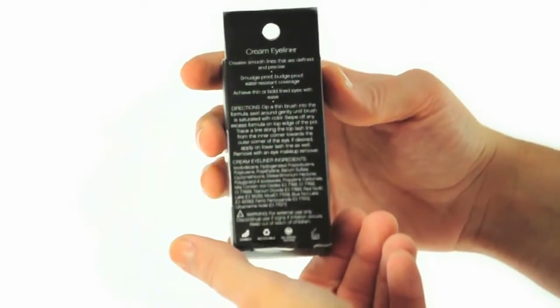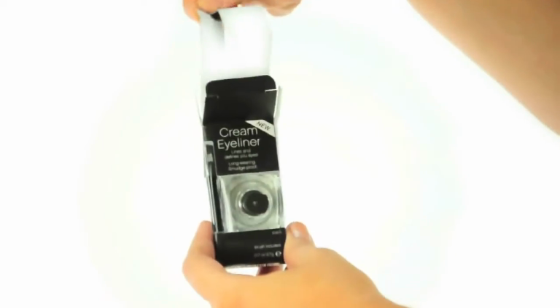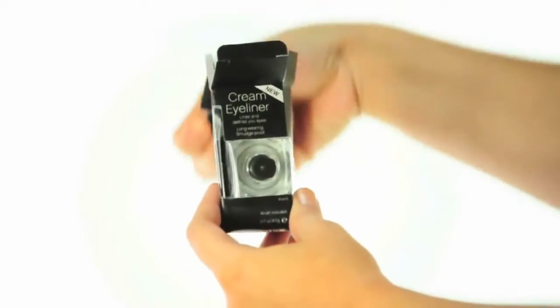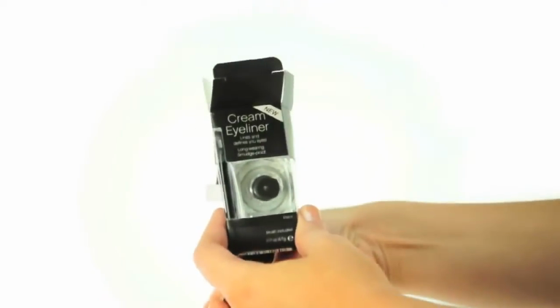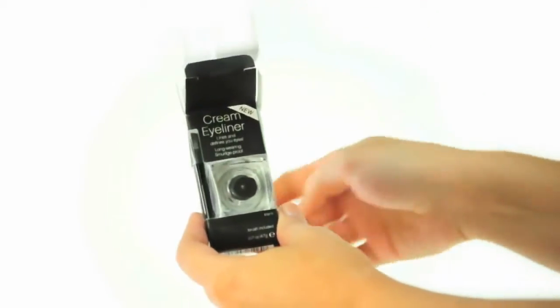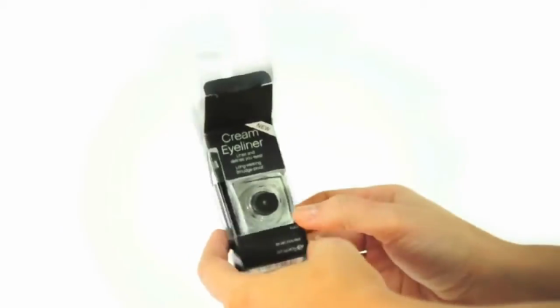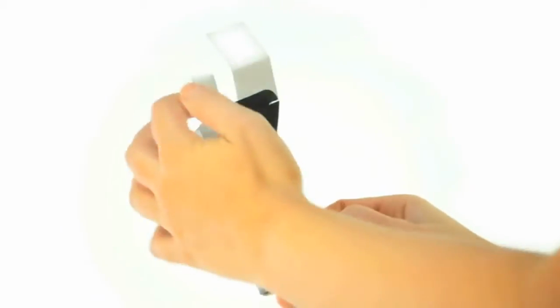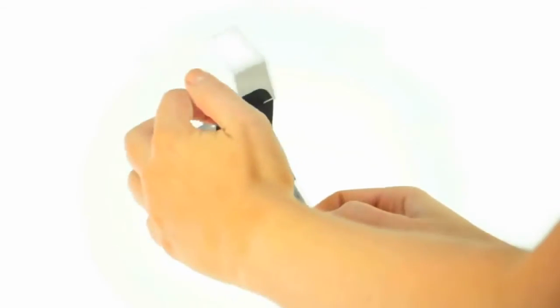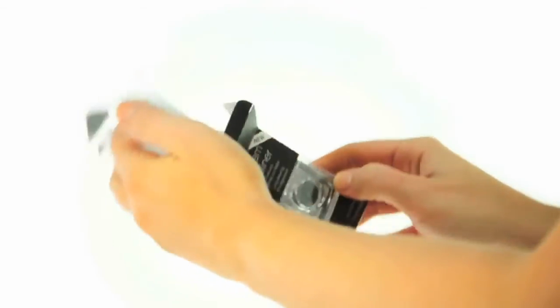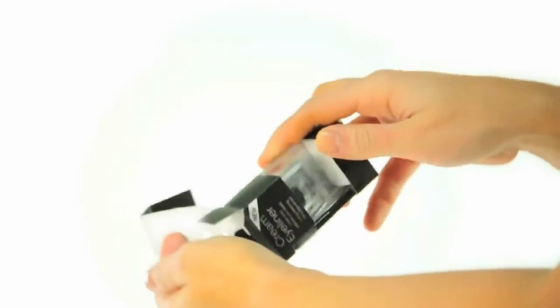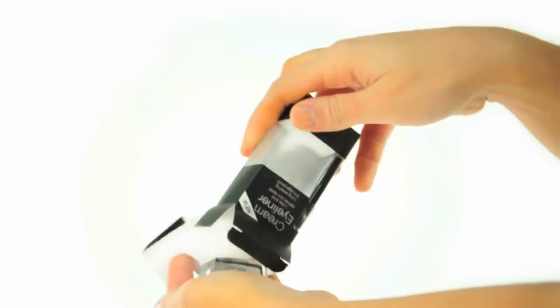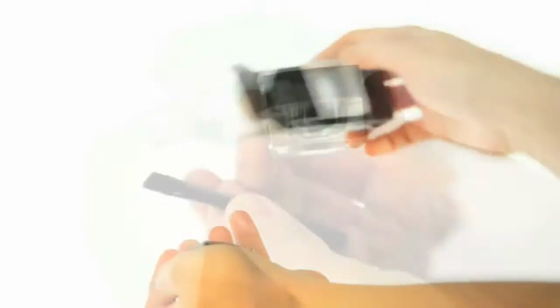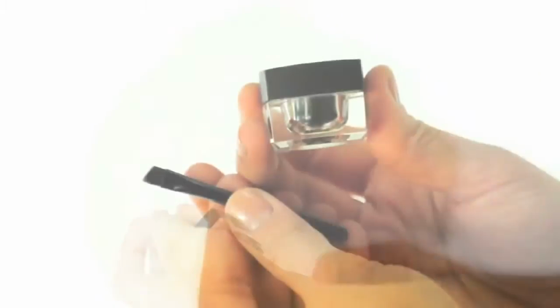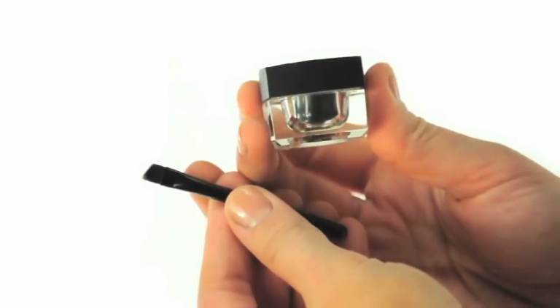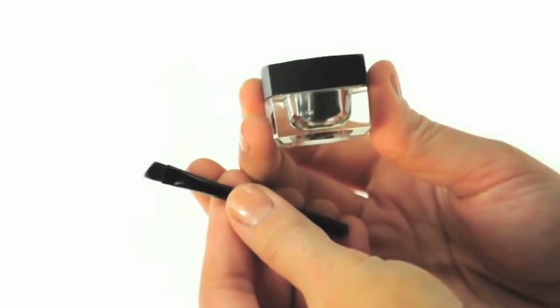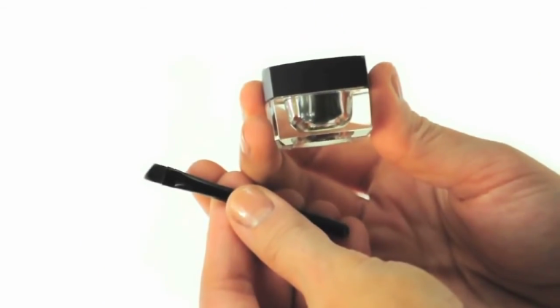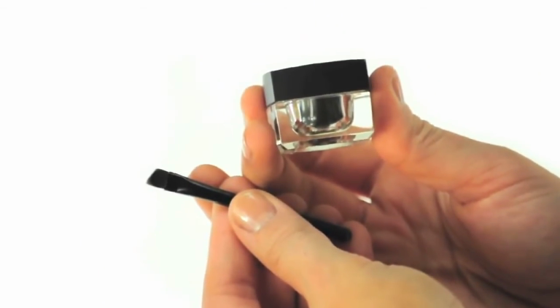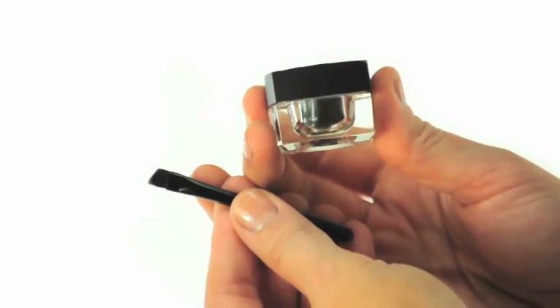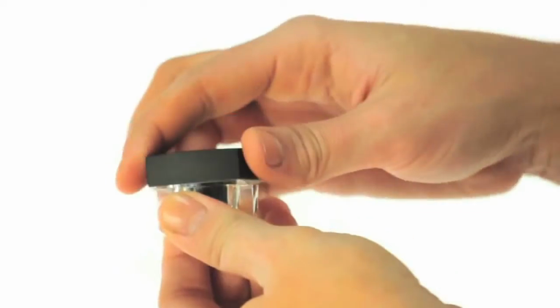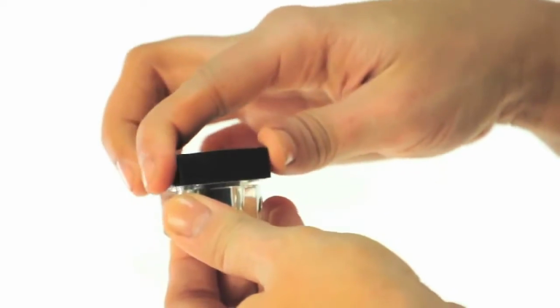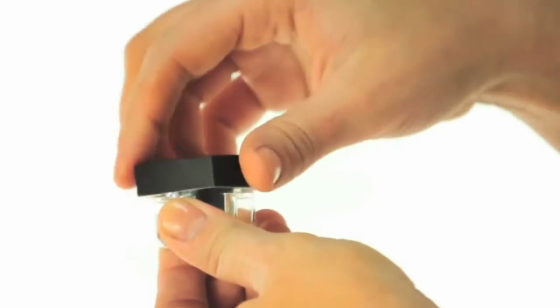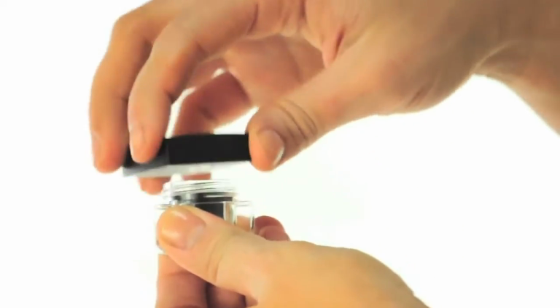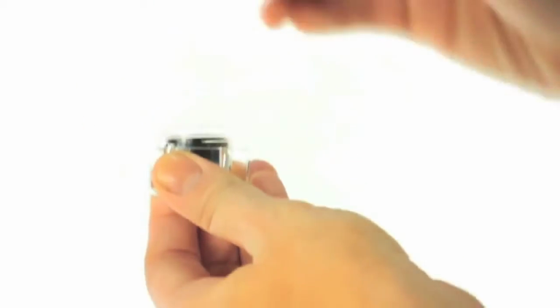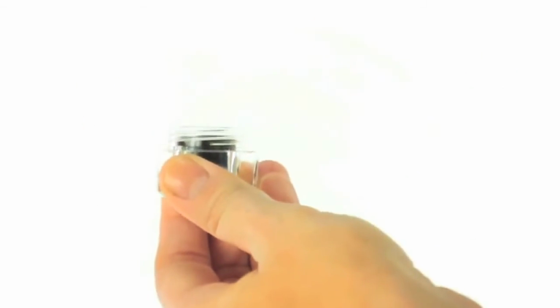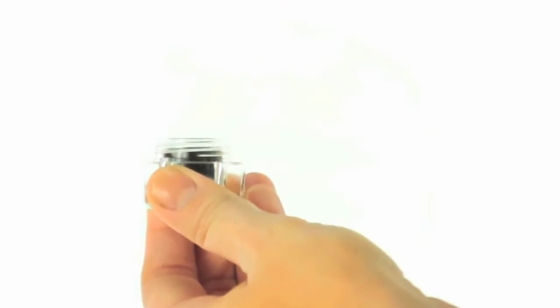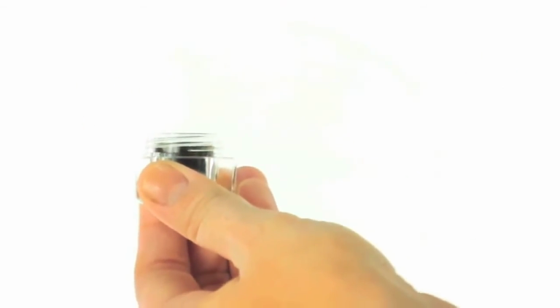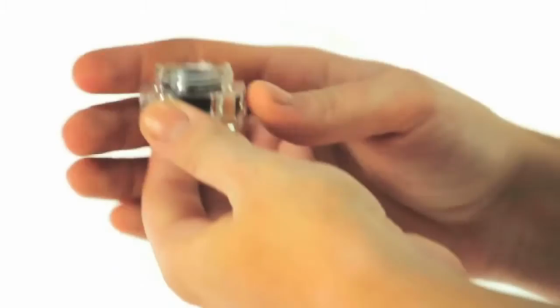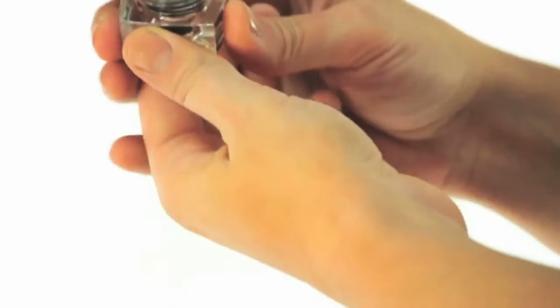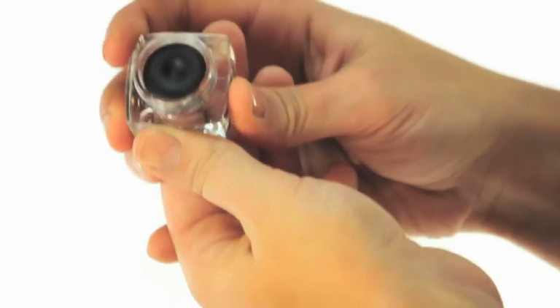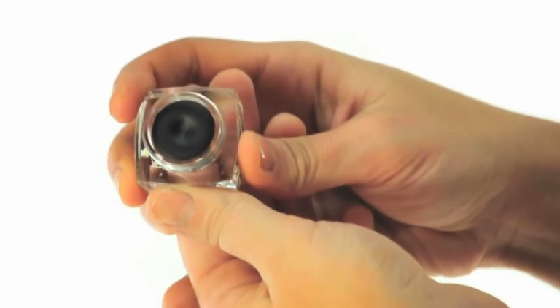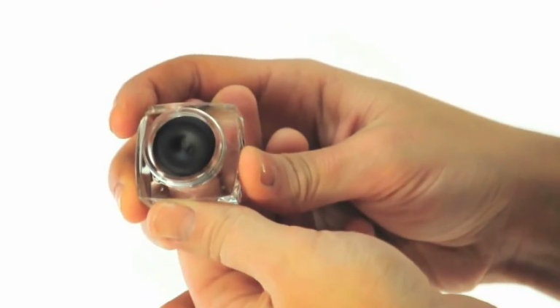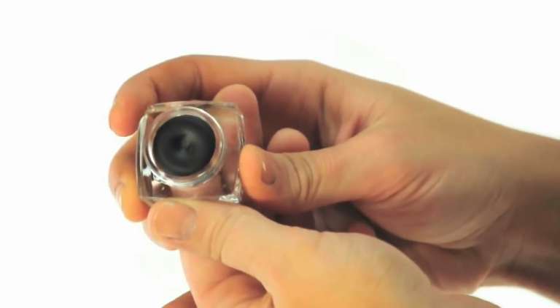It creates smooth lines that are defined and precise. The smudge-proof, budge-proof, and water-resistant coverage gives you all-day wear to combat against sweat, tears, and rain so you're always covered.